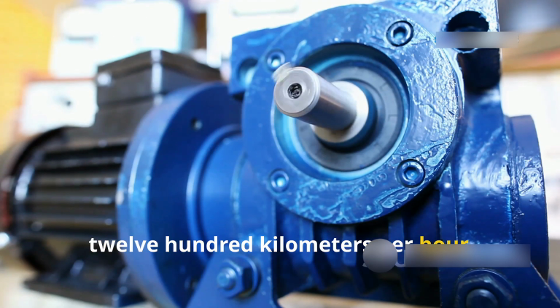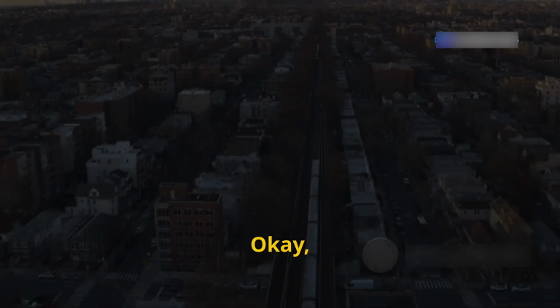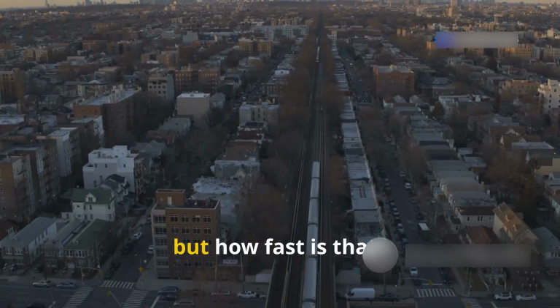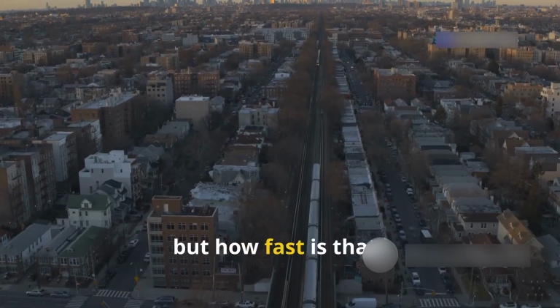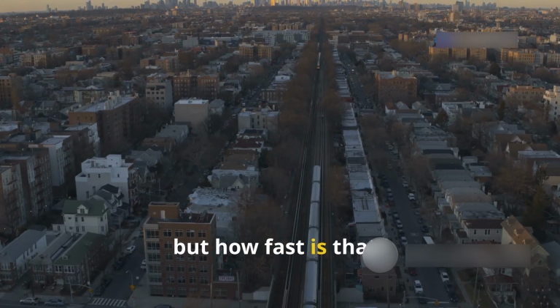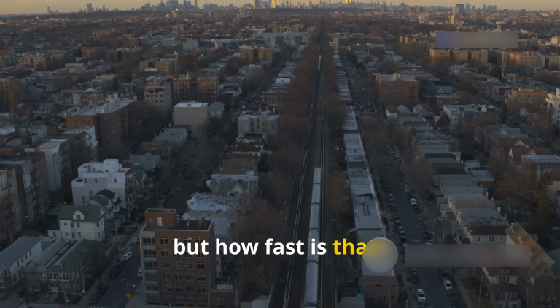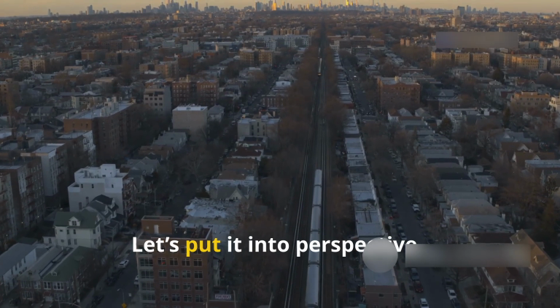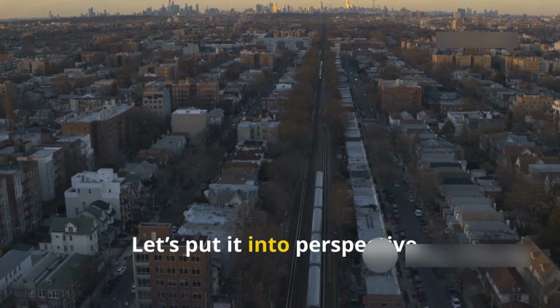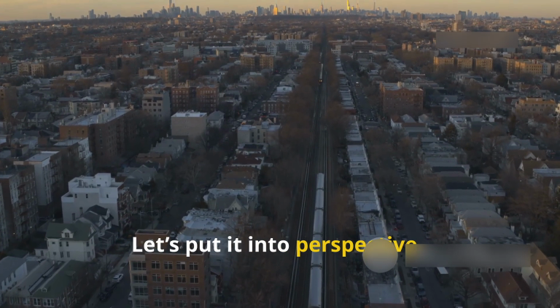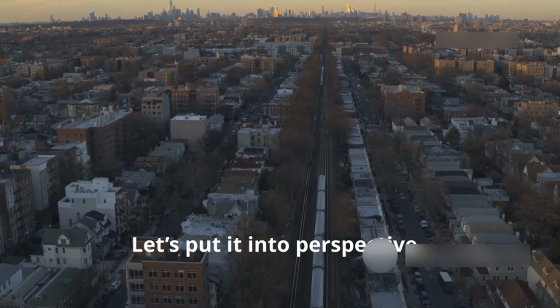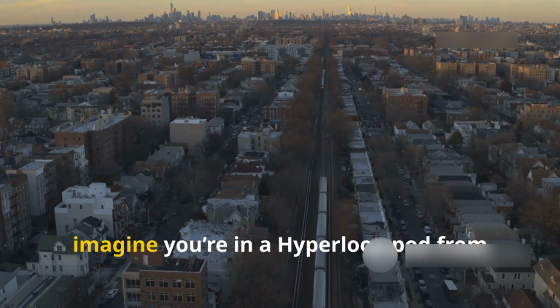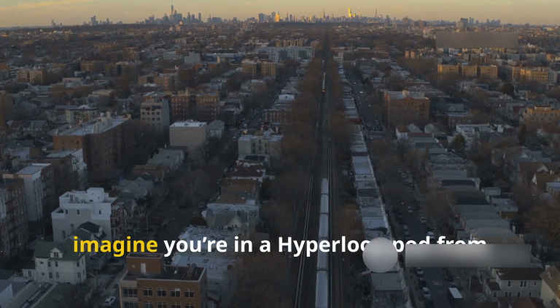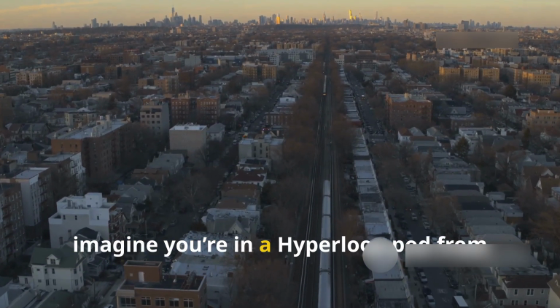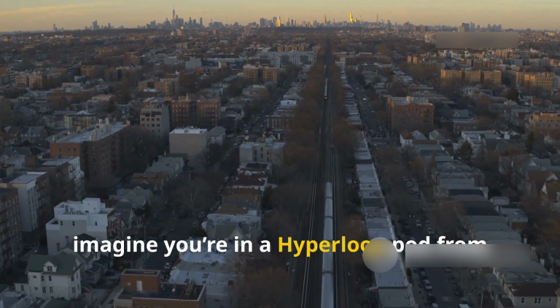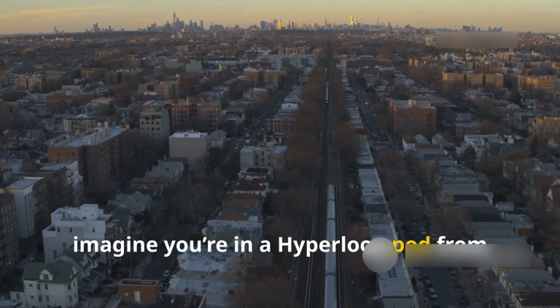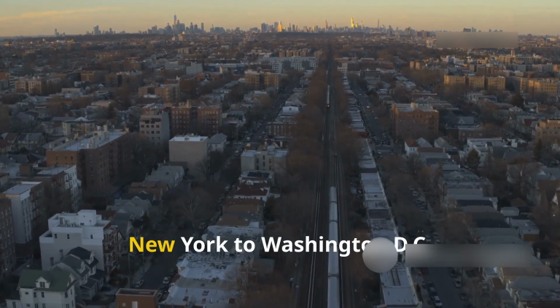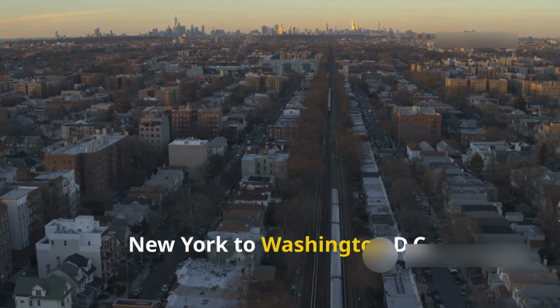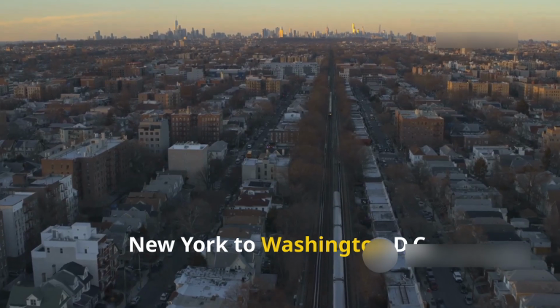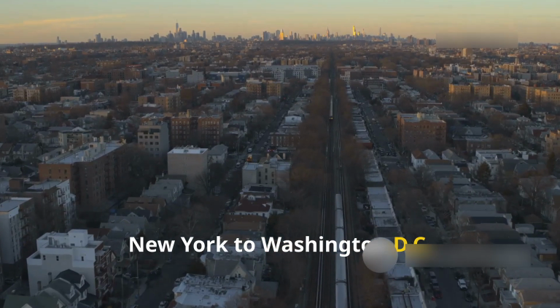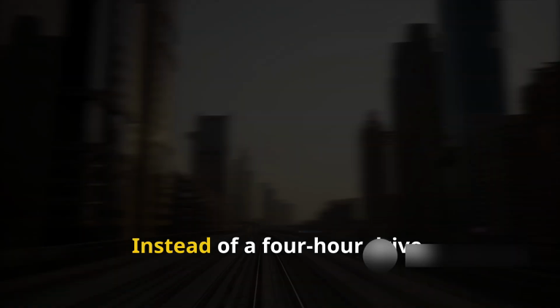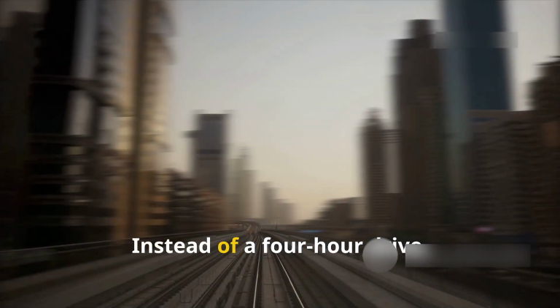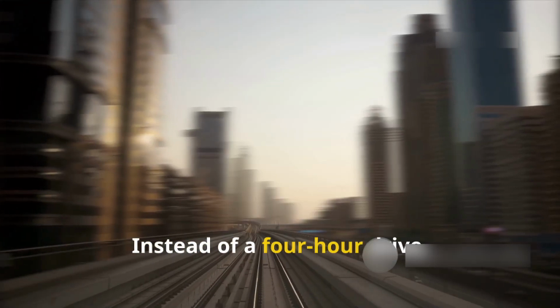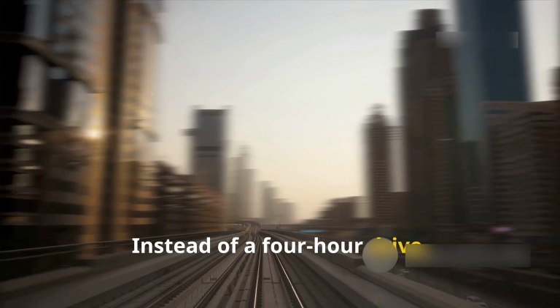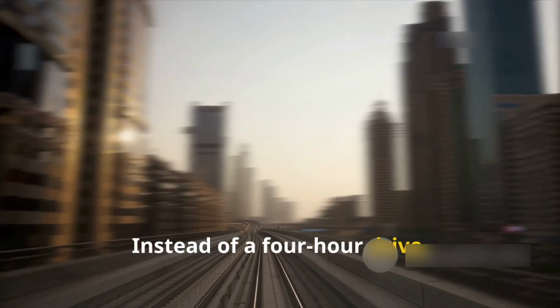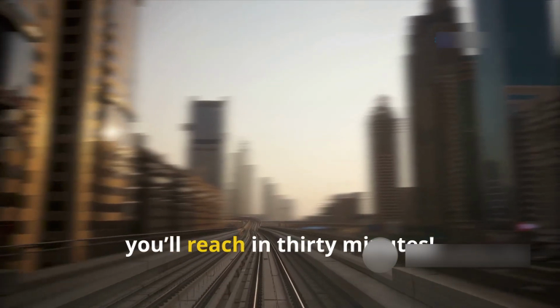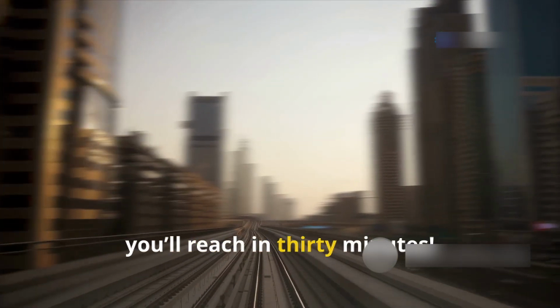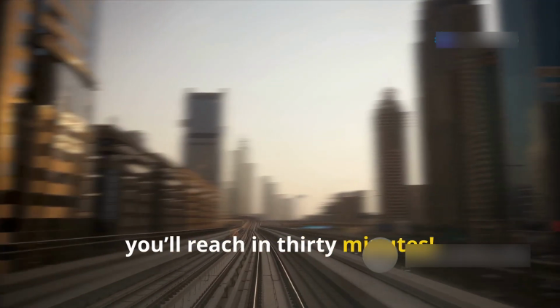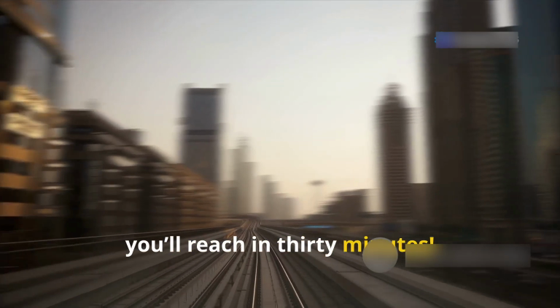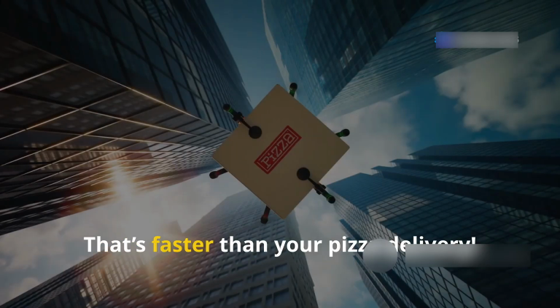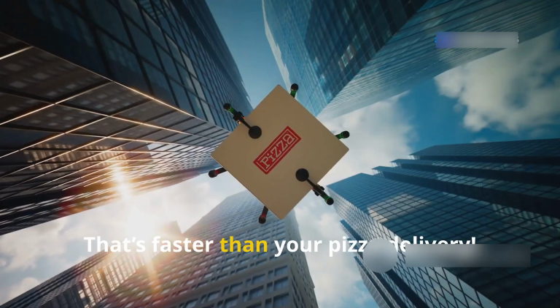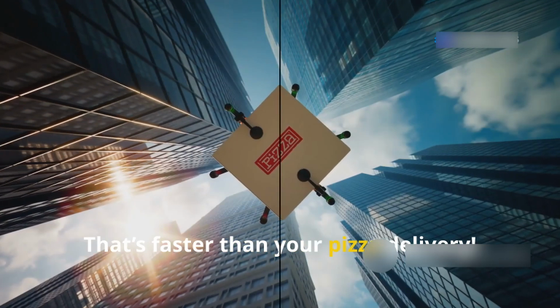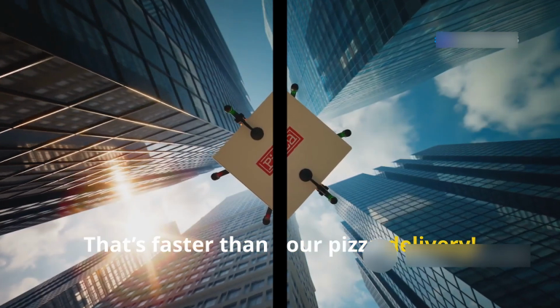But how fast is that? Let's put it into perspective. Imagine you're in a Hyperloop pod from New York to Washington, D.C. Instead of a four-hour drive, you'll reach in 30 minutes. That's faster than your pizza delivery.